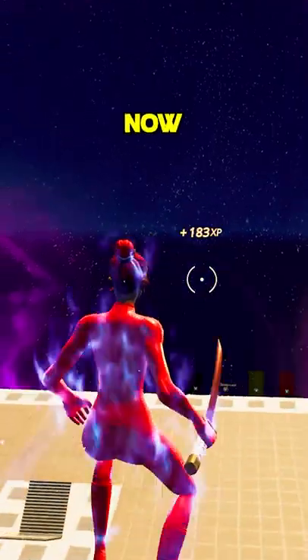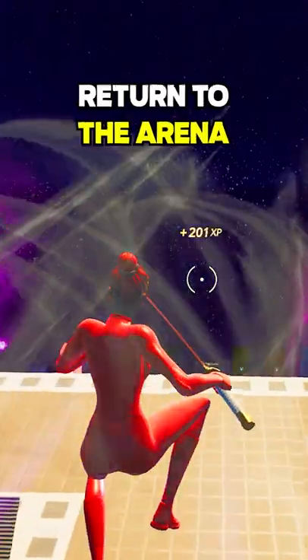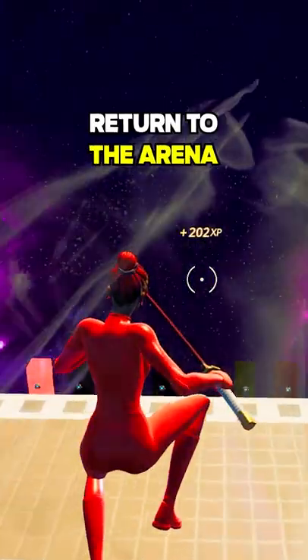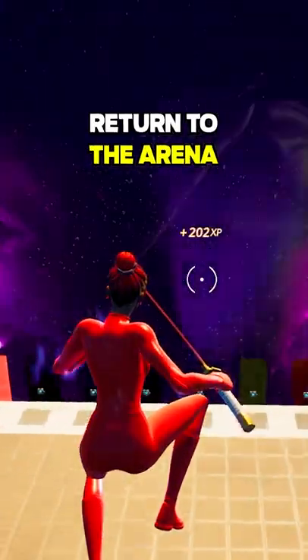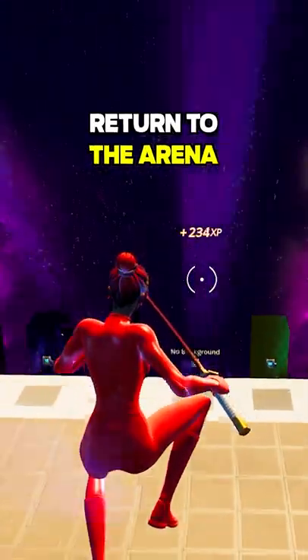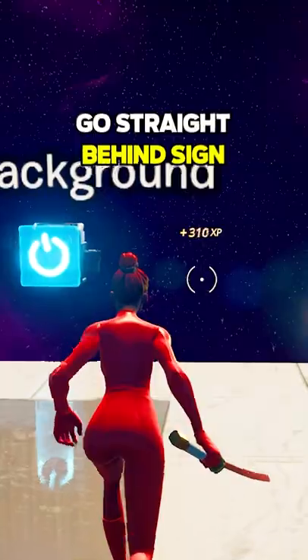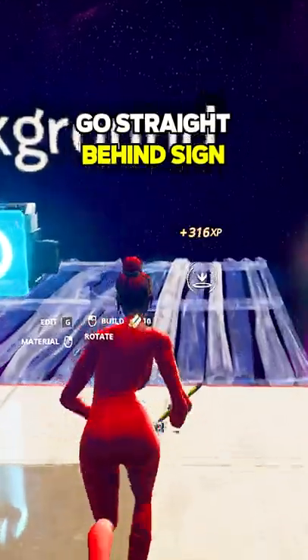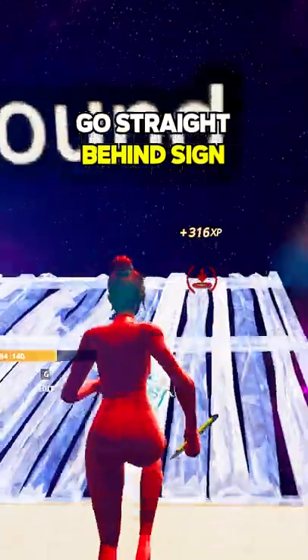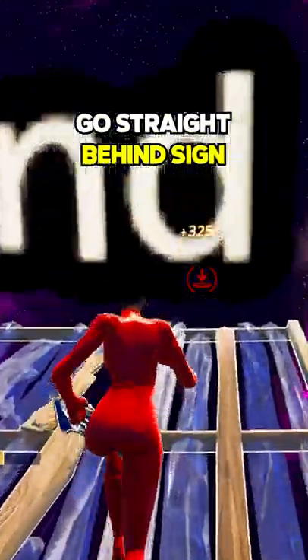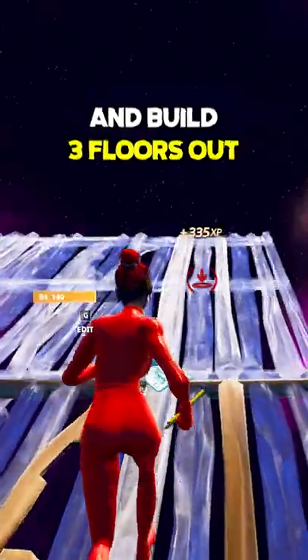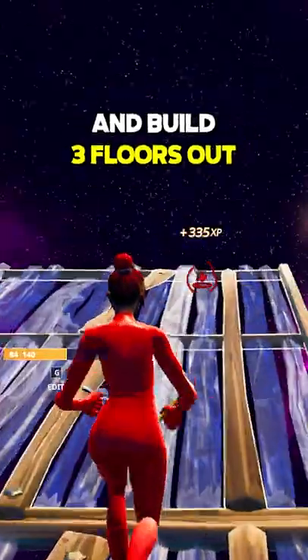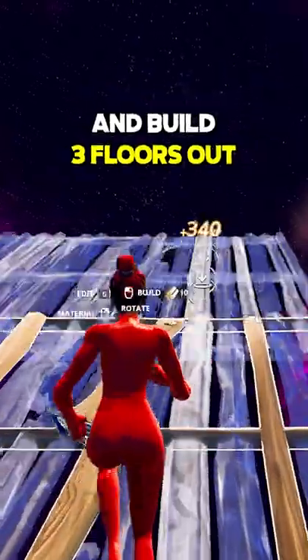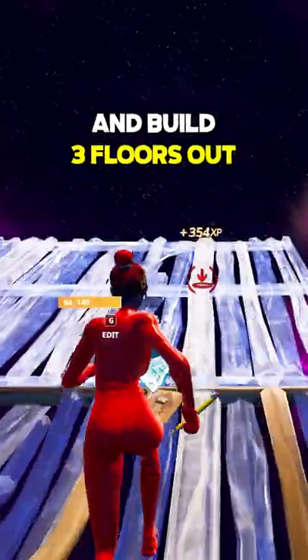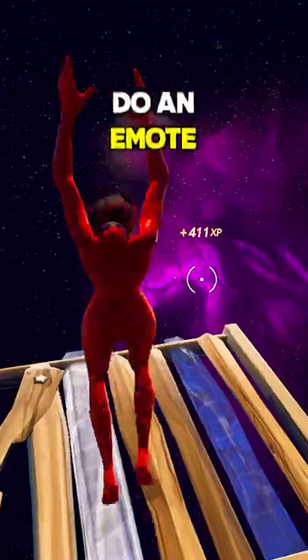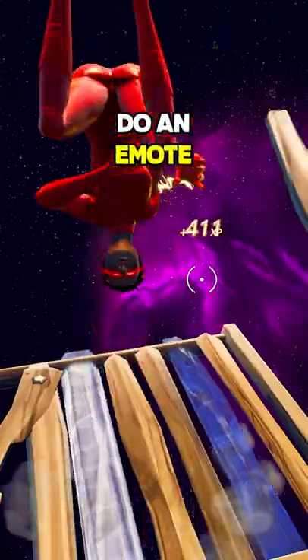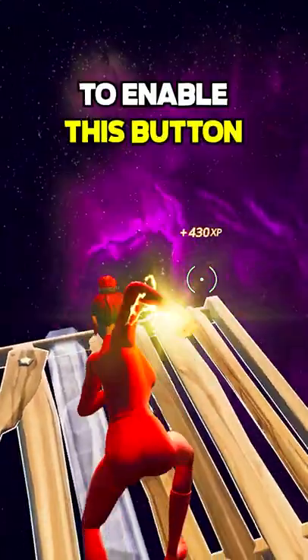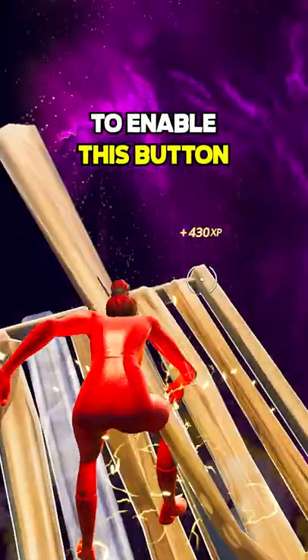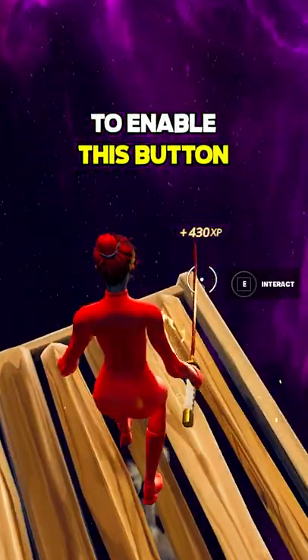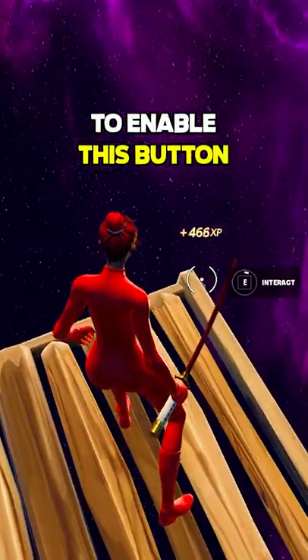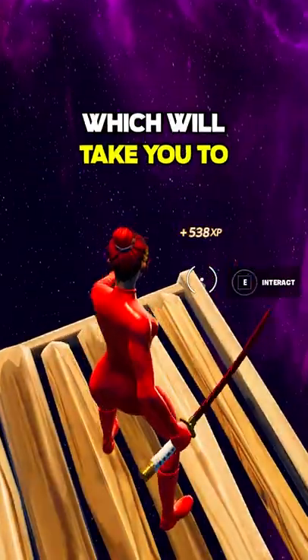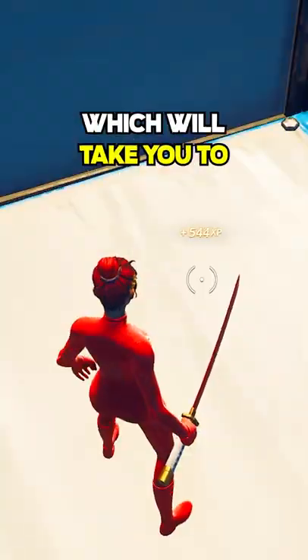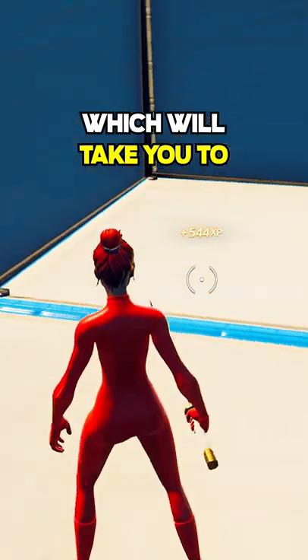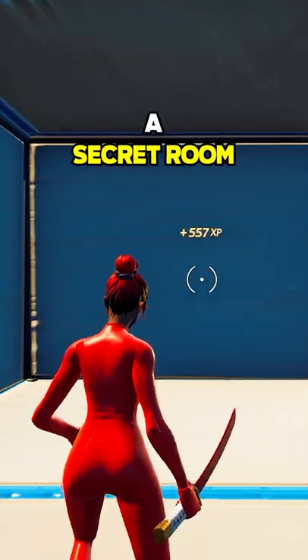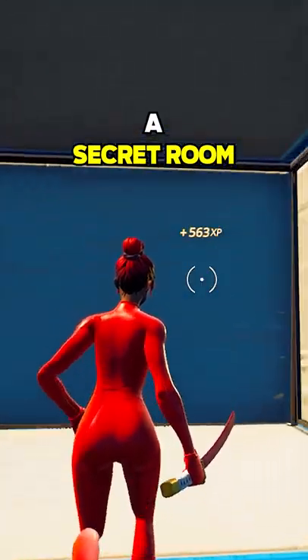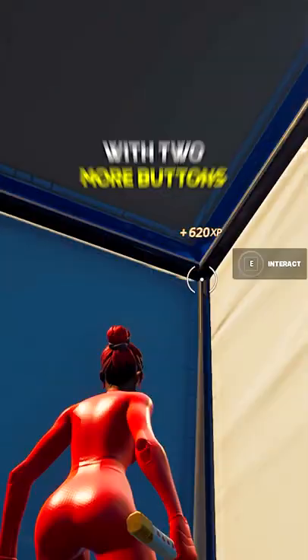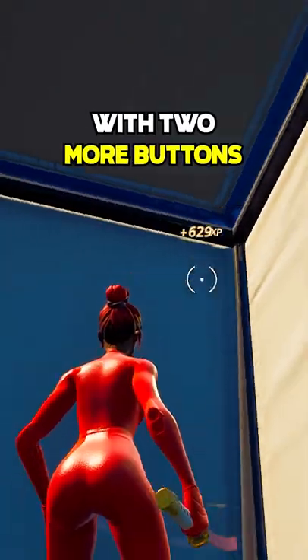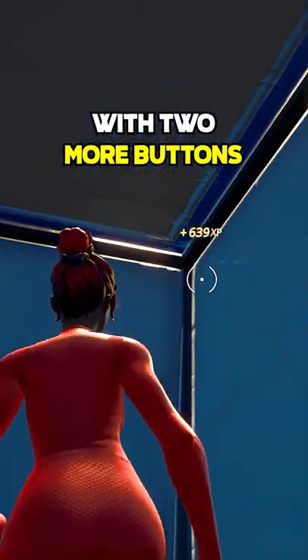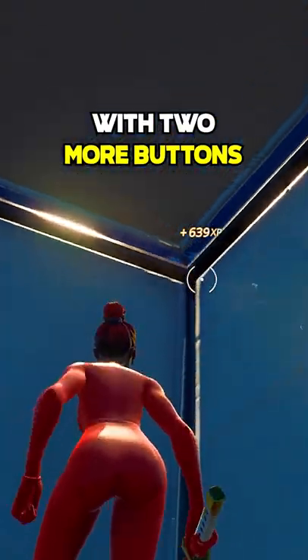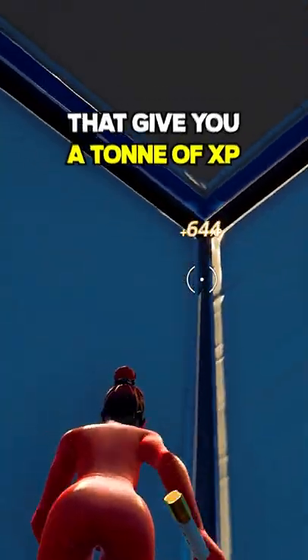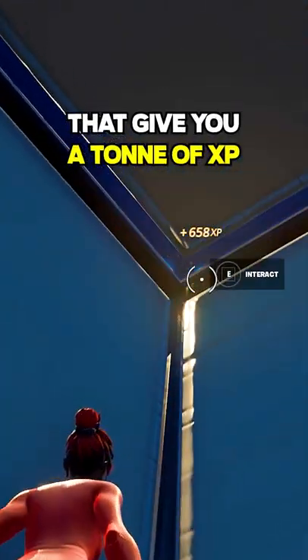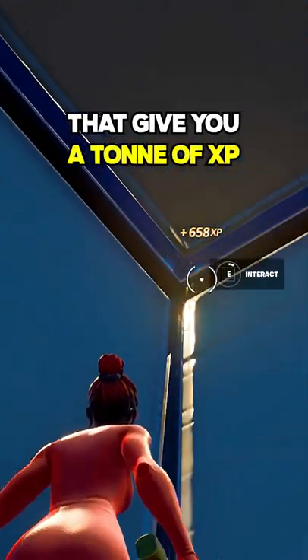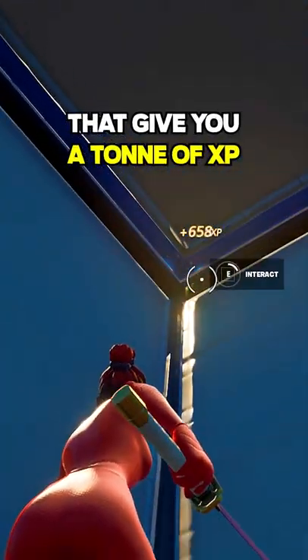Now return to the arena, go straight behind this sign and build three floors out. Do an emote to enable this button, which will take you to a secret room with two more buttons that give you a ton of XP.